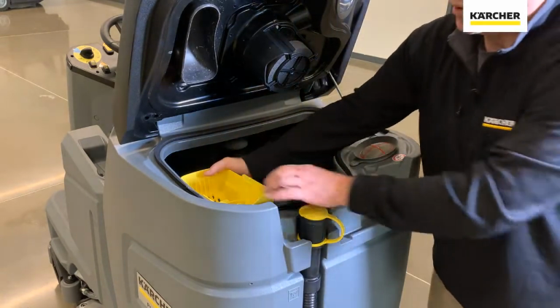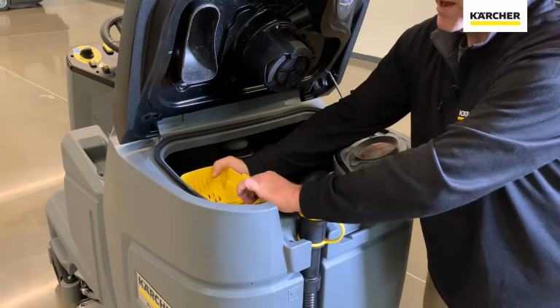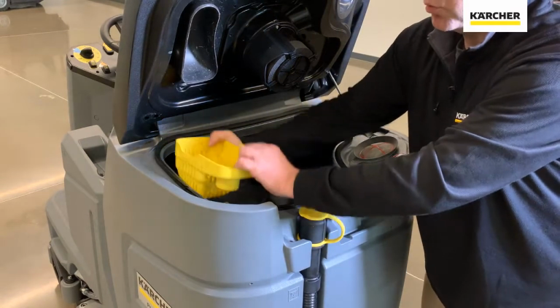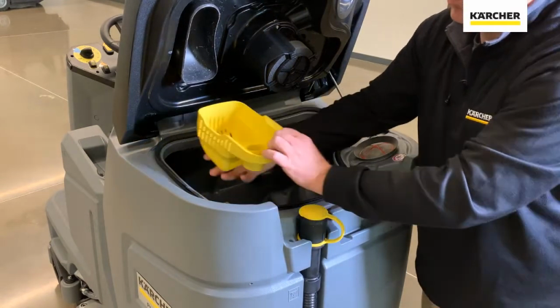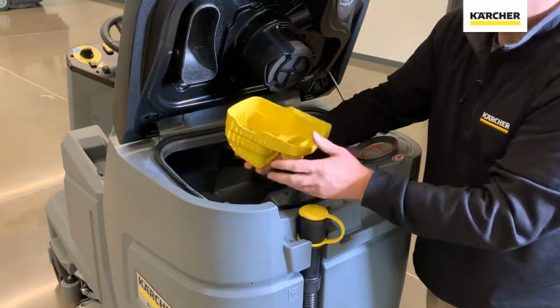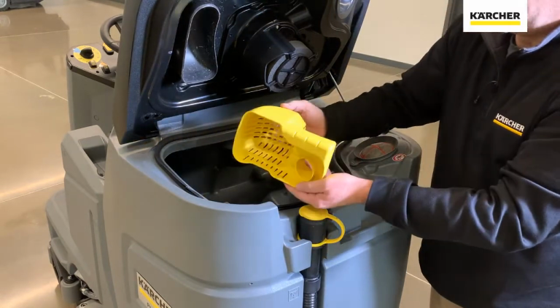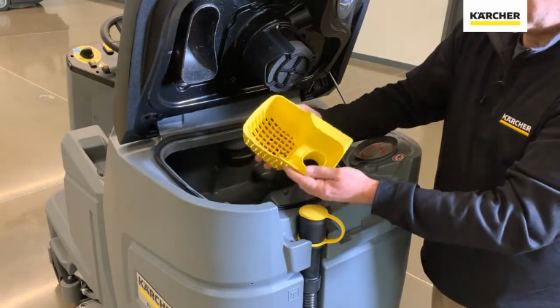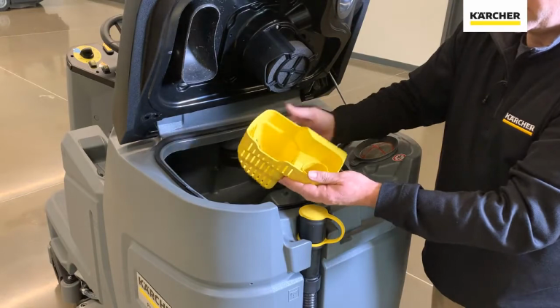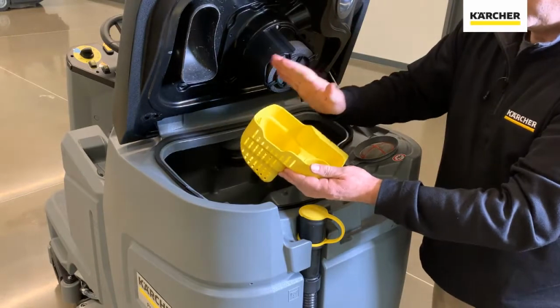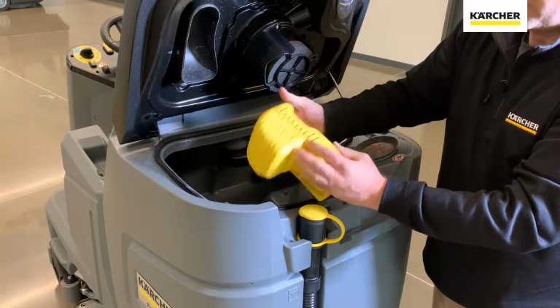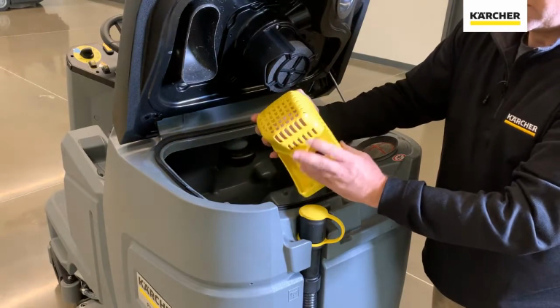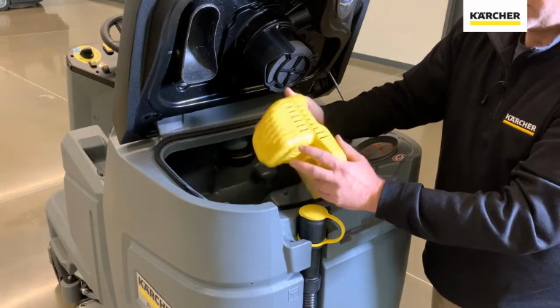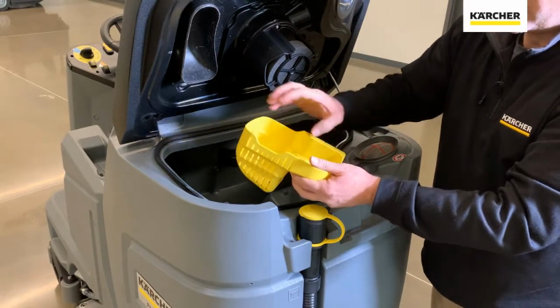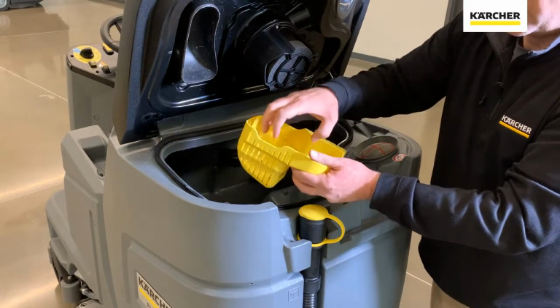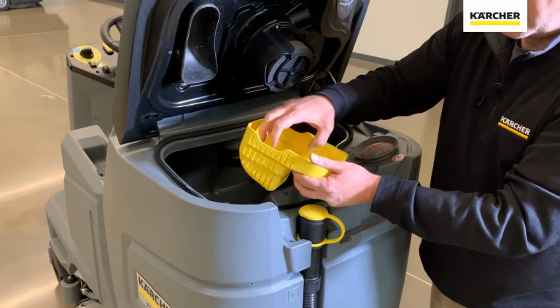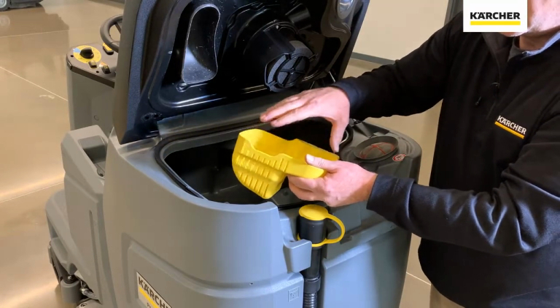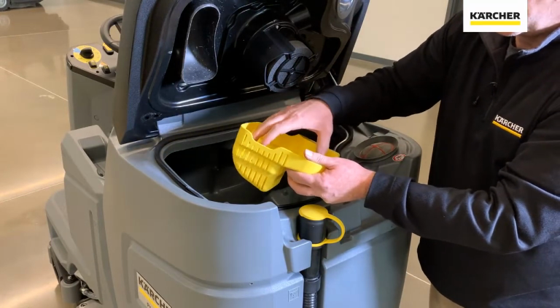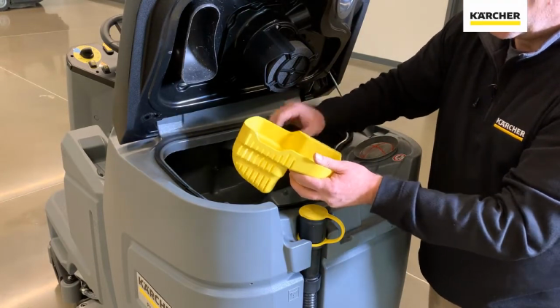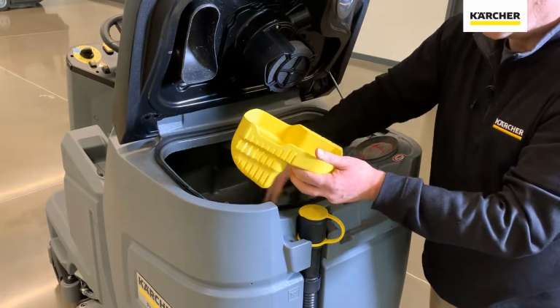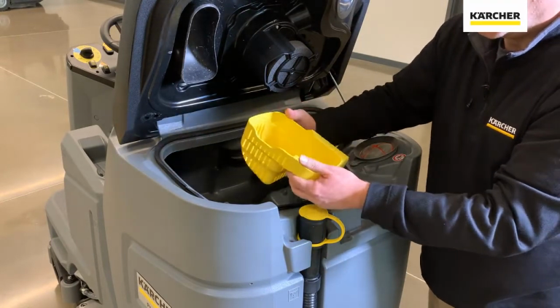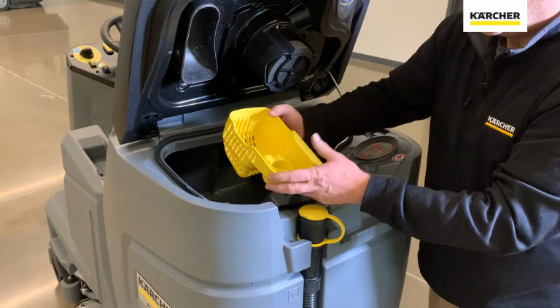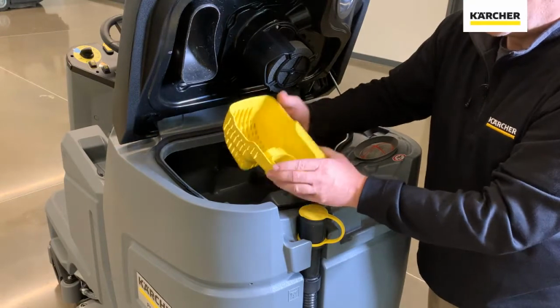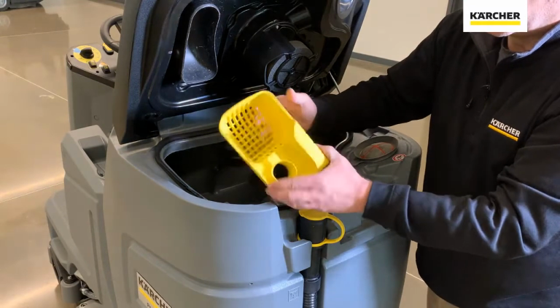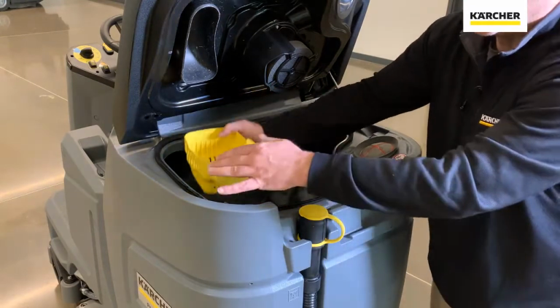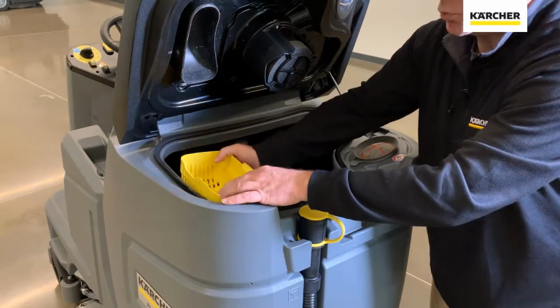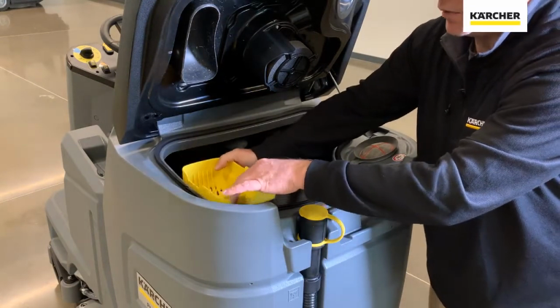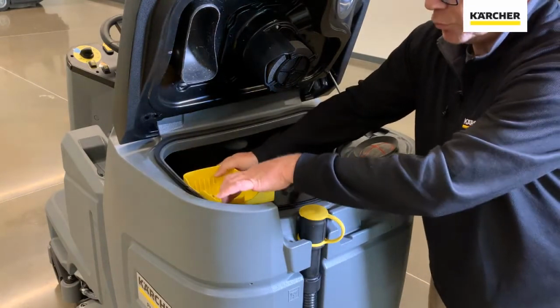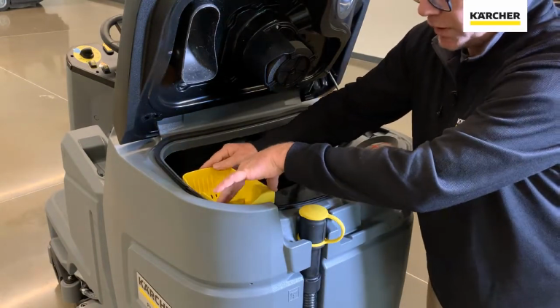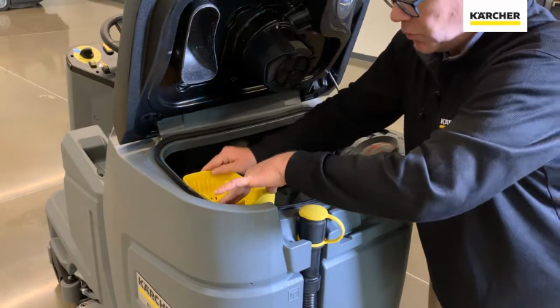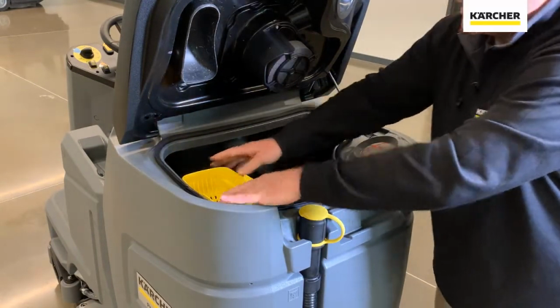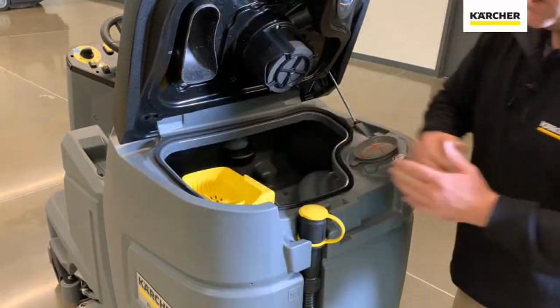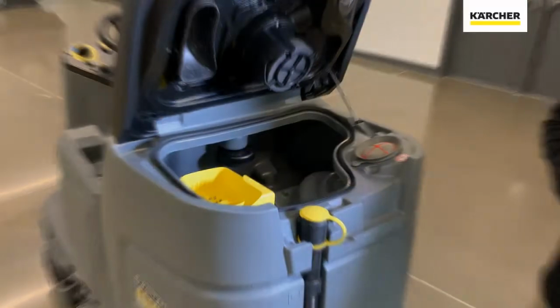You also have your debris cache, indicated in yellow. We should have folks looking at this every day to make sure there's nothing sharp in here that hasn't gone down. That way they can take this out, dump it, rinse it out, and they will be ready to go for the next service.